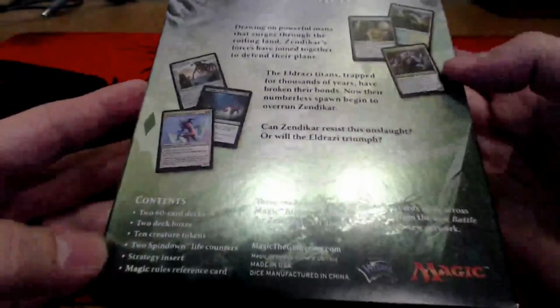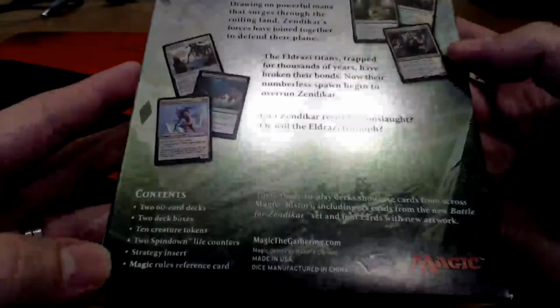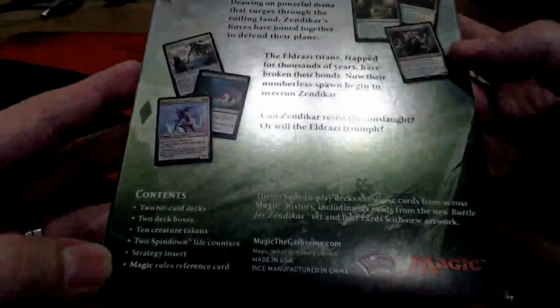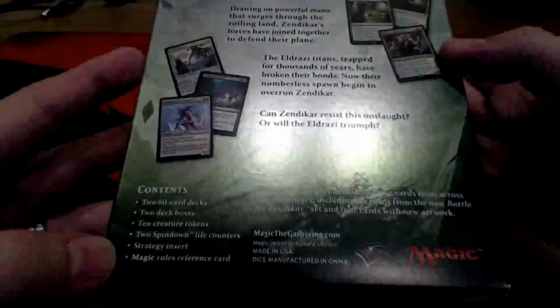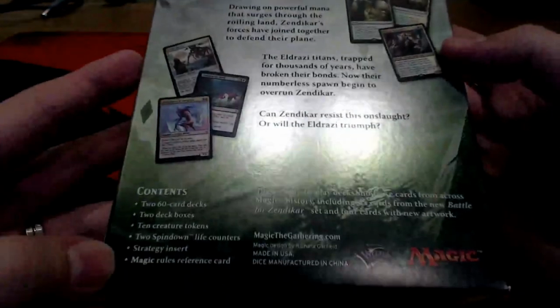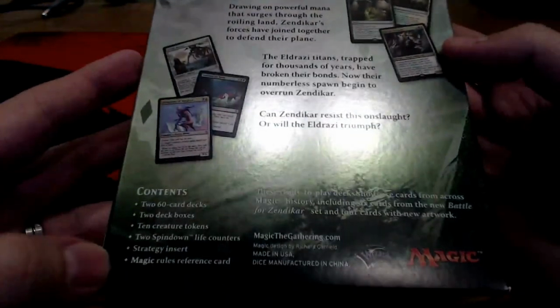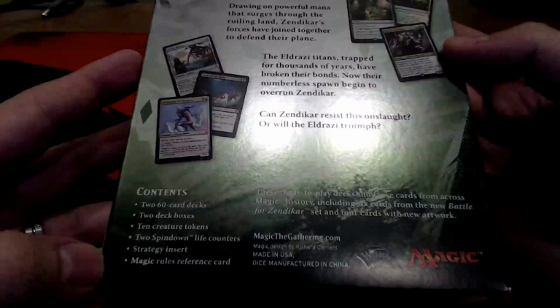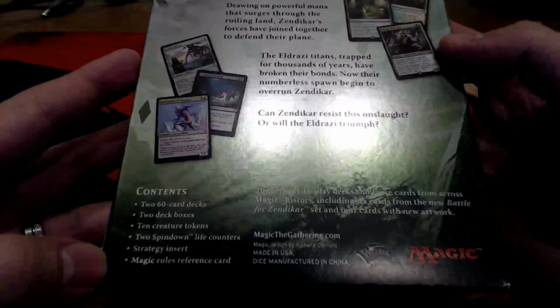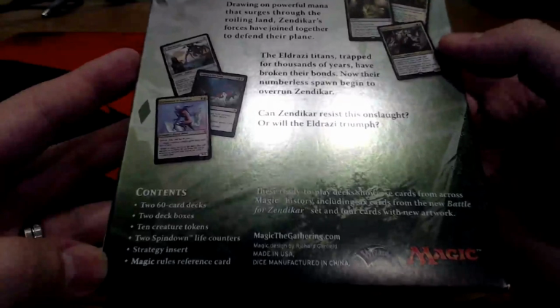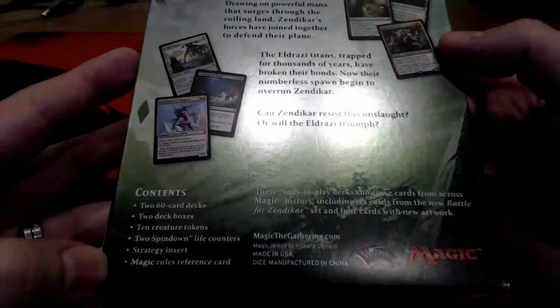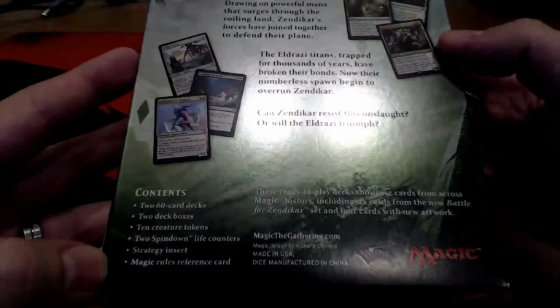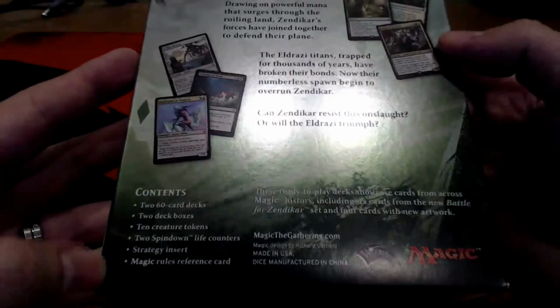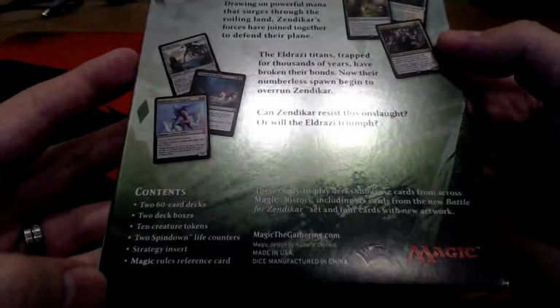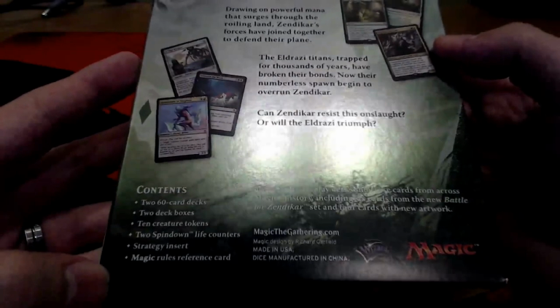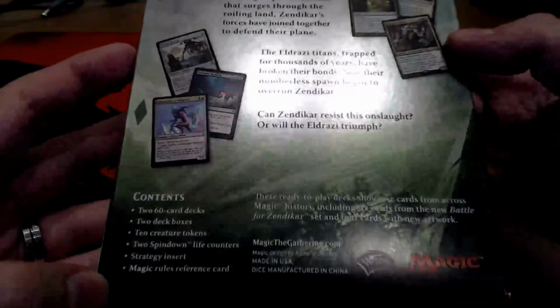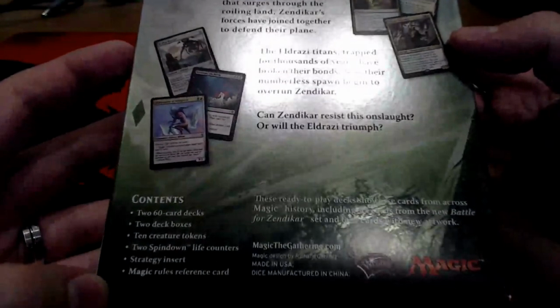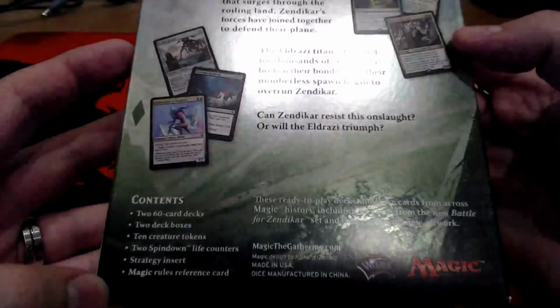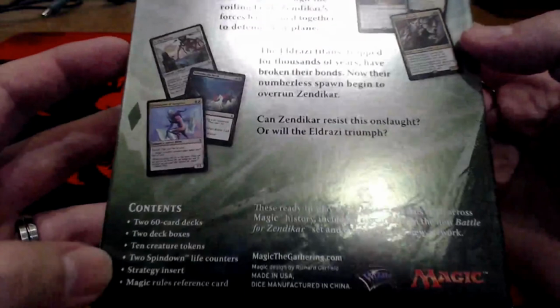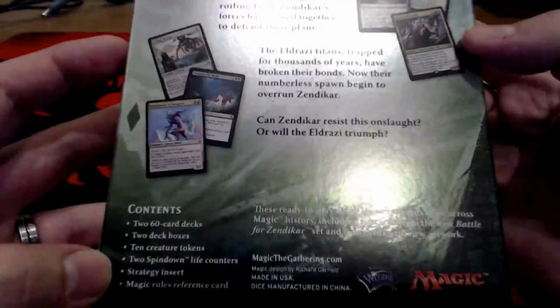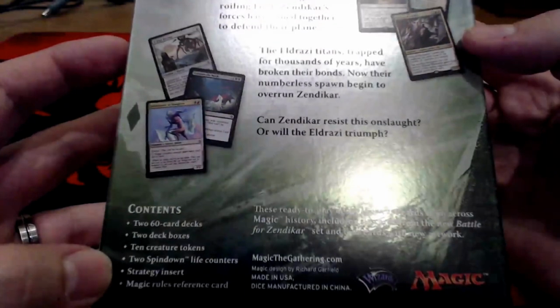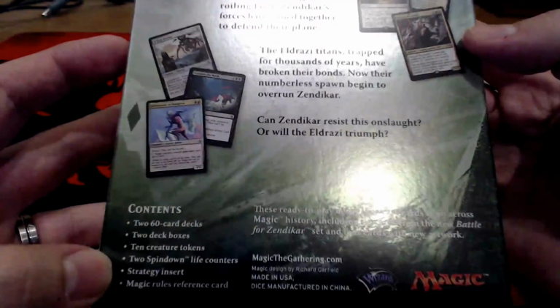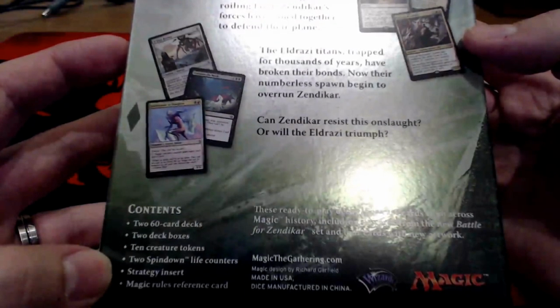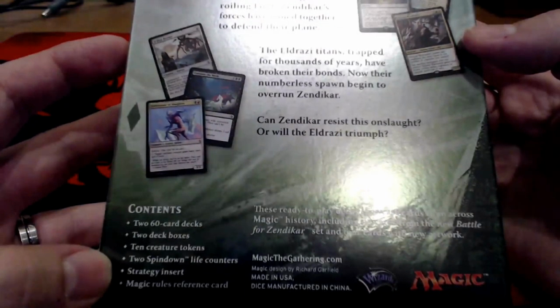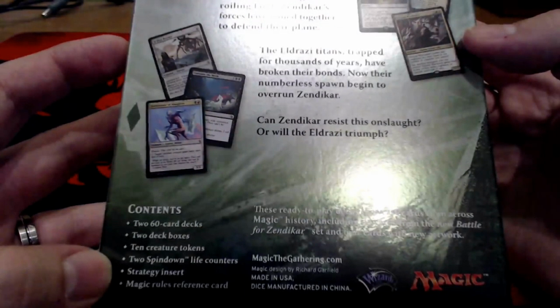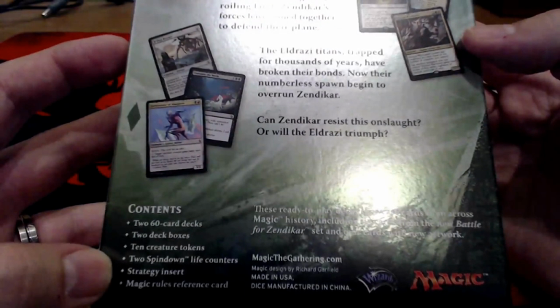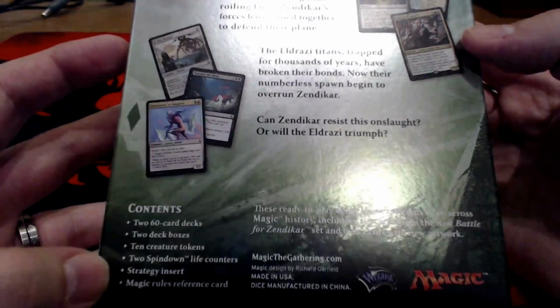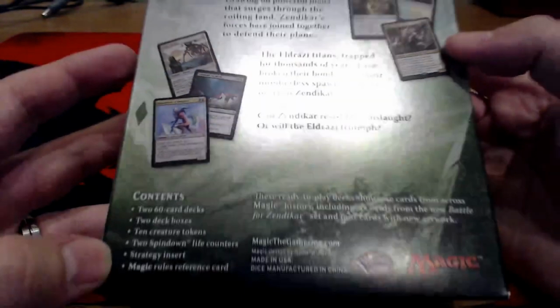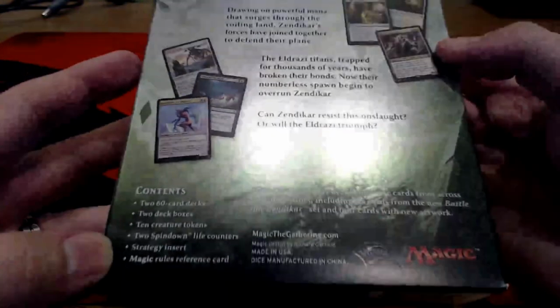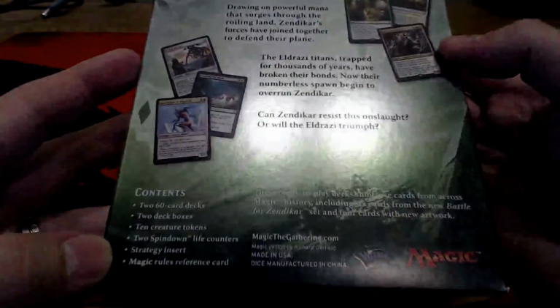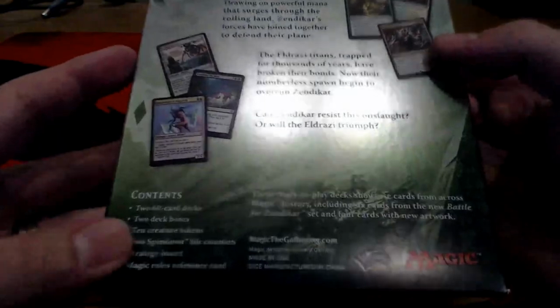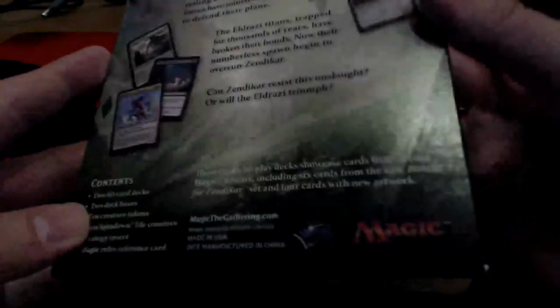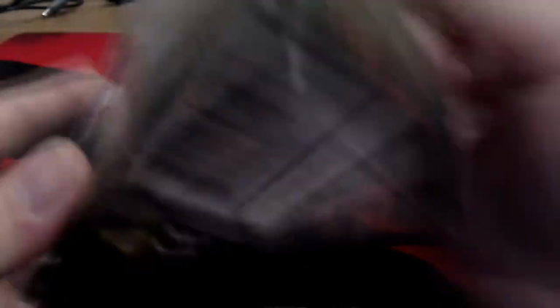Contents are two 60-card decks, two deck boxes, ten creature tokens, two spin-down life counters, a strategy insert, and a rules reference card. Can Zendikar resist this onslaught, or will Eldrazi triumph? Let's take a look.